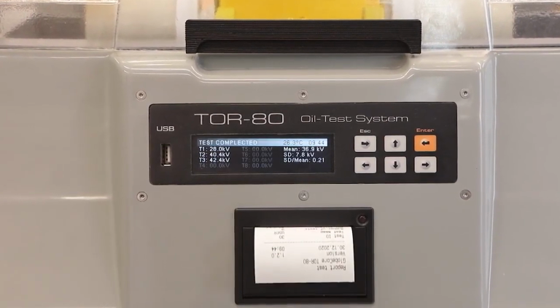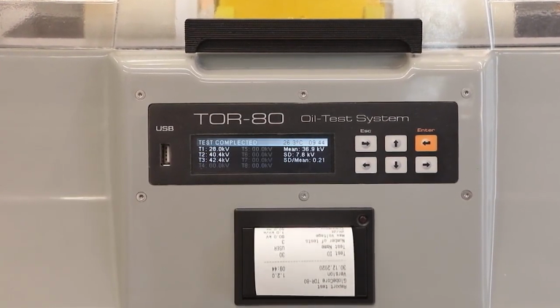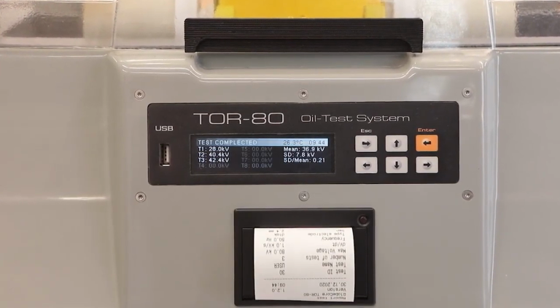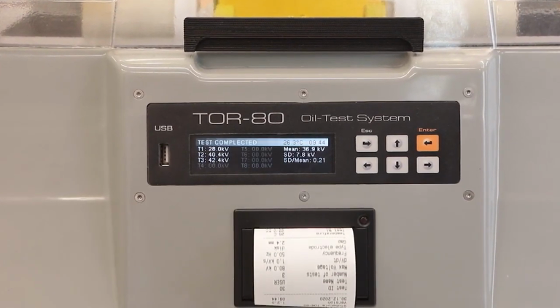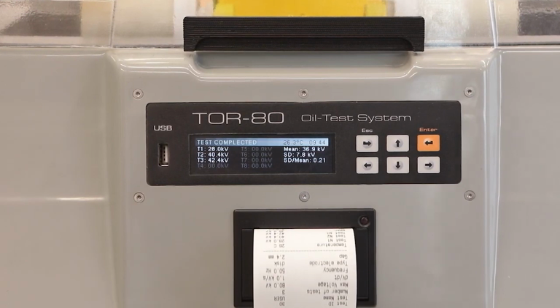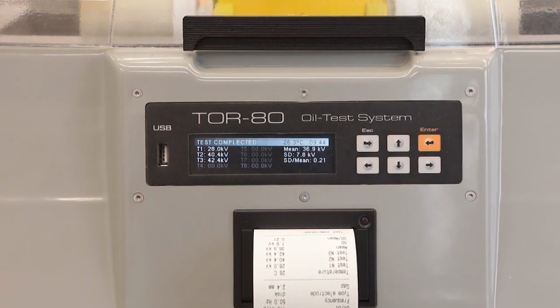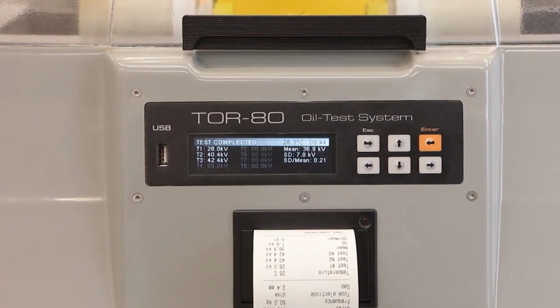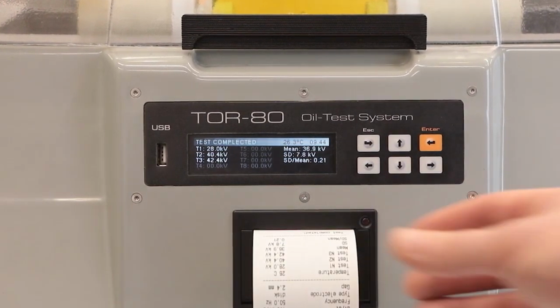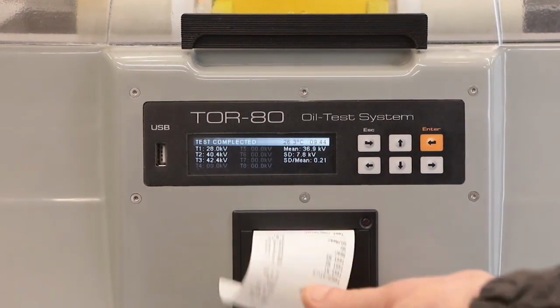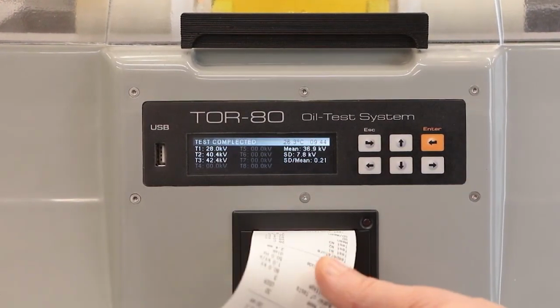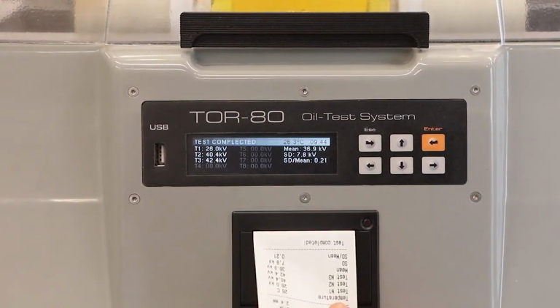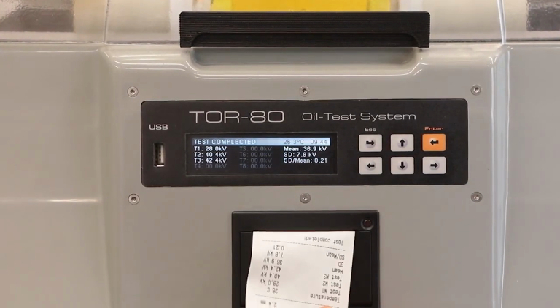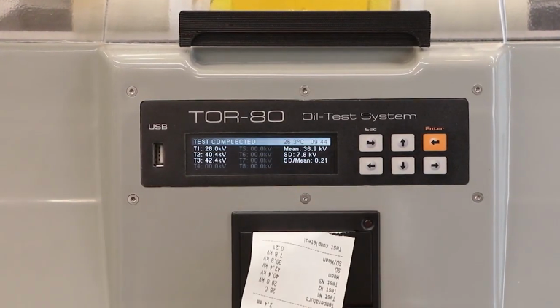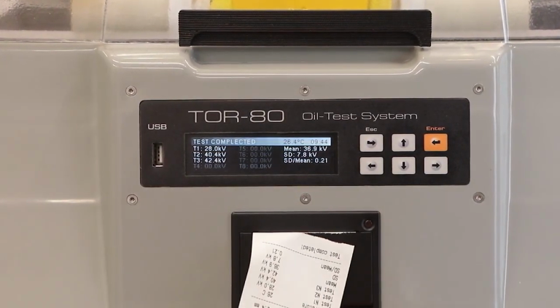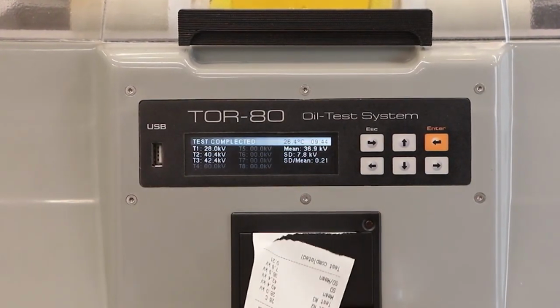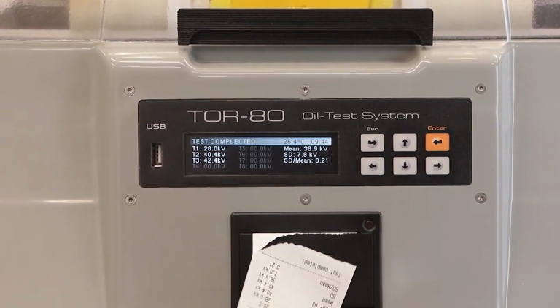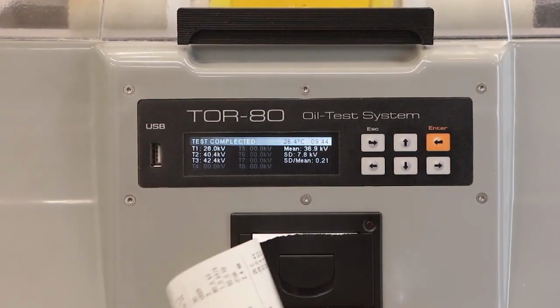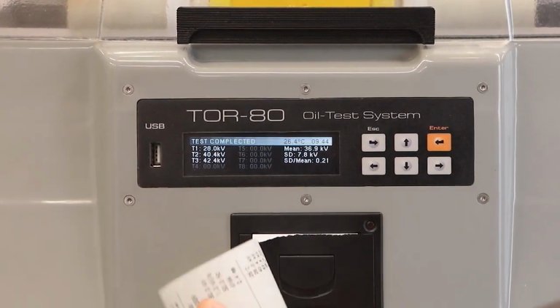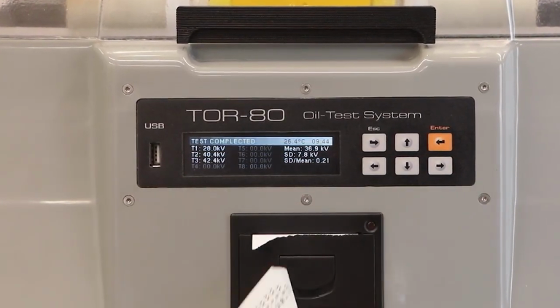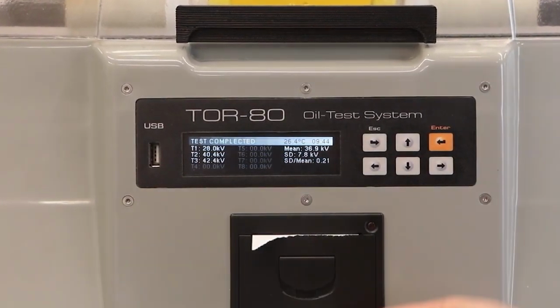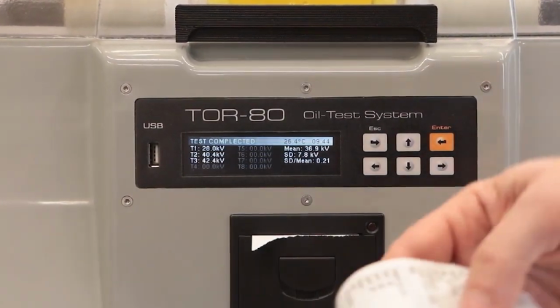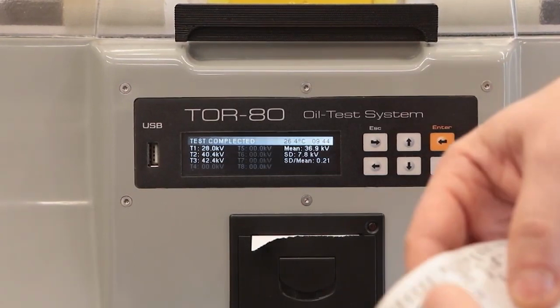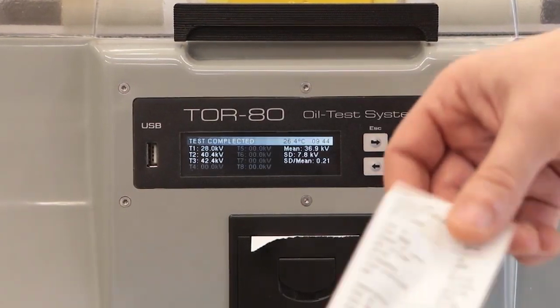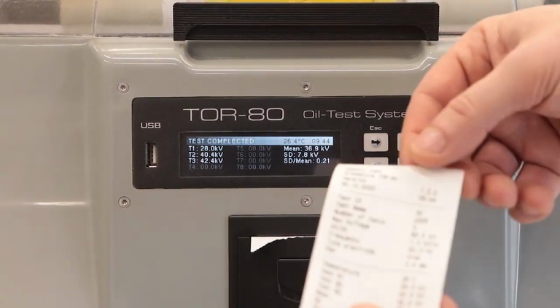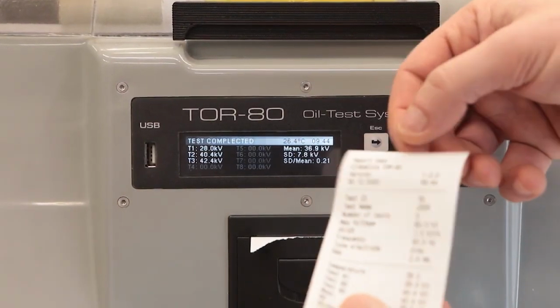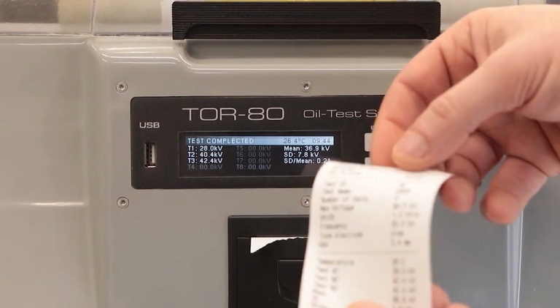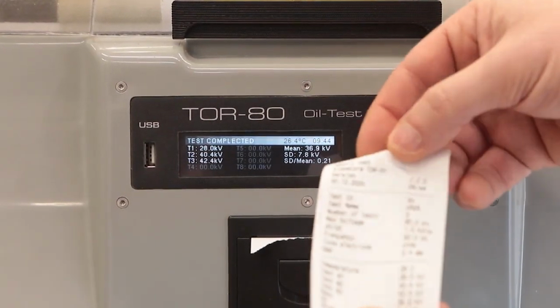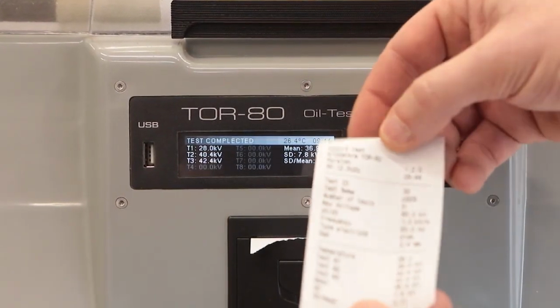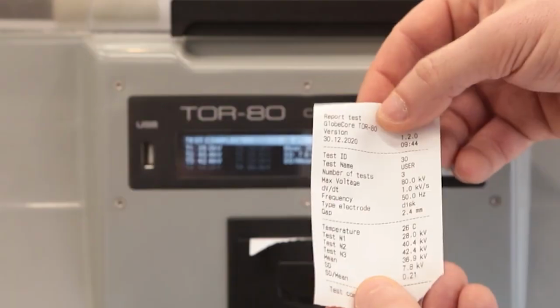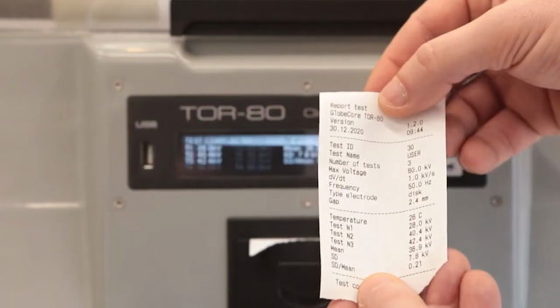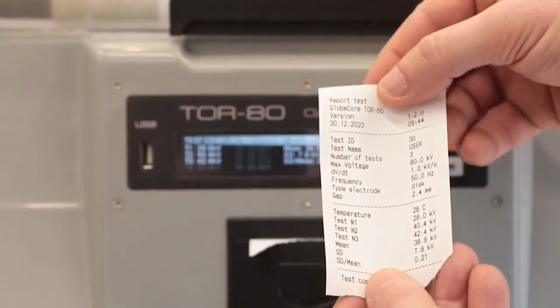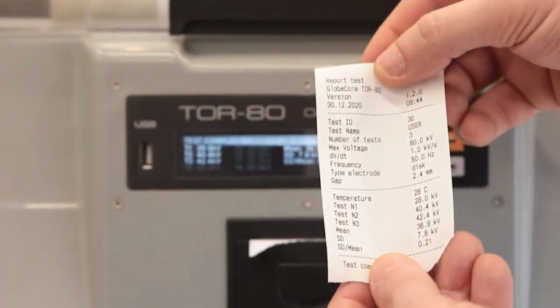The breakdown voltage measurement error does not exceed 1%. This precision is achieved through technologies developed by GlobeCore and new industry standards.